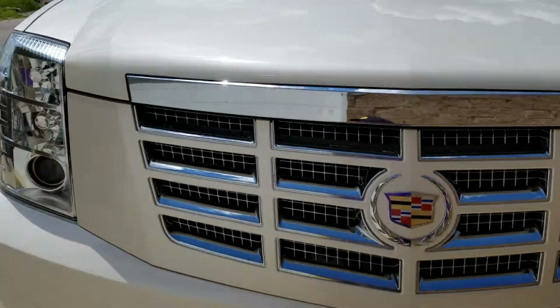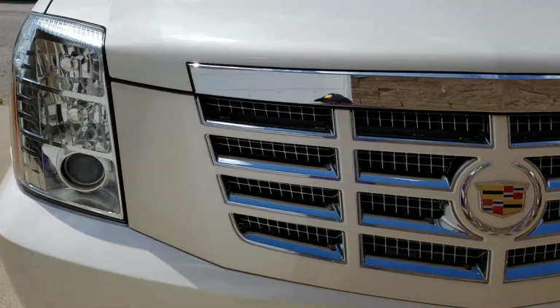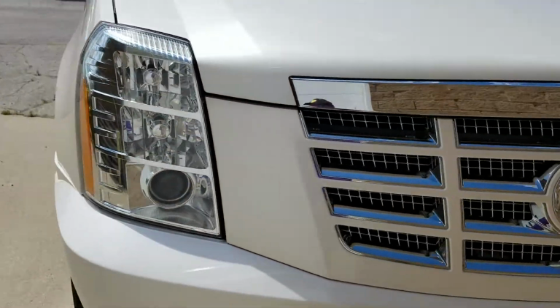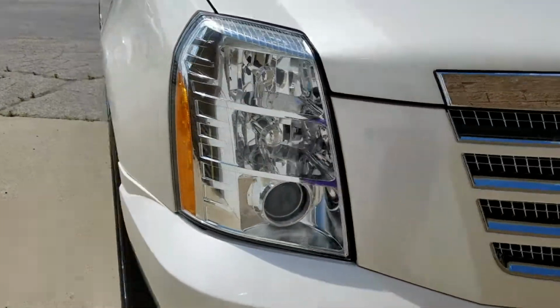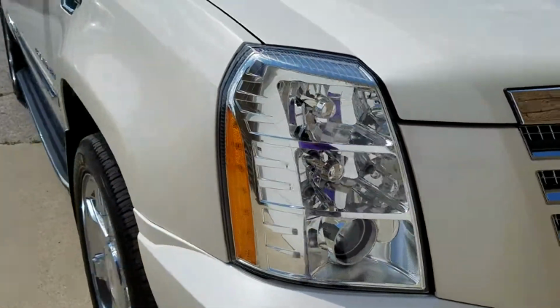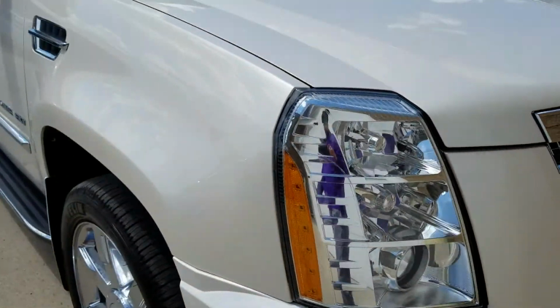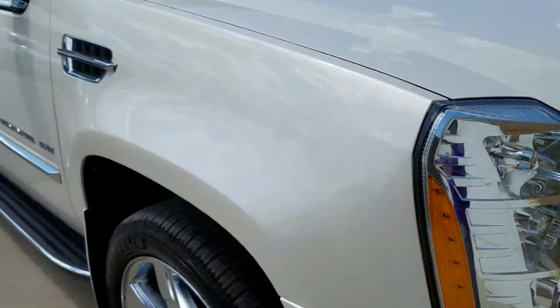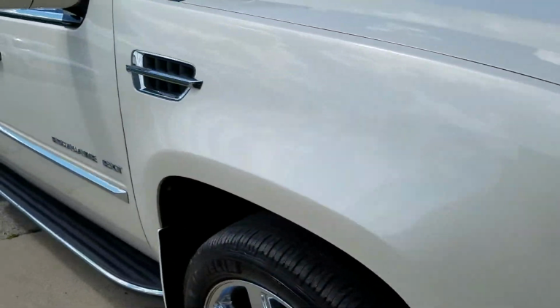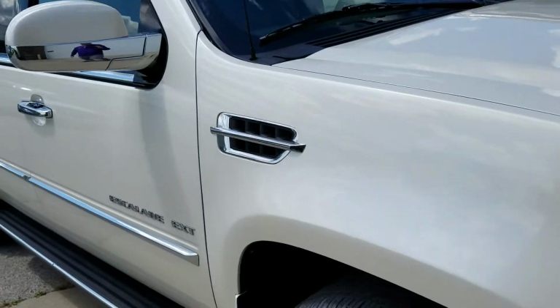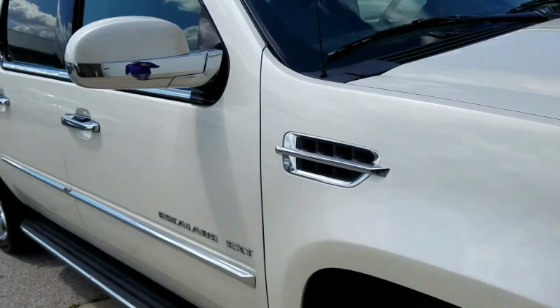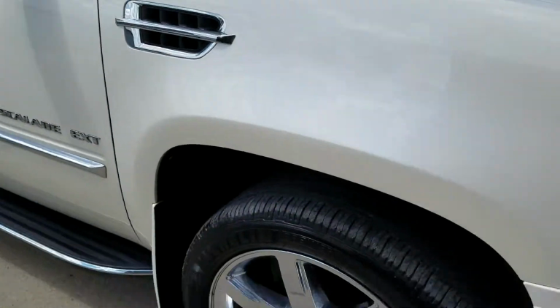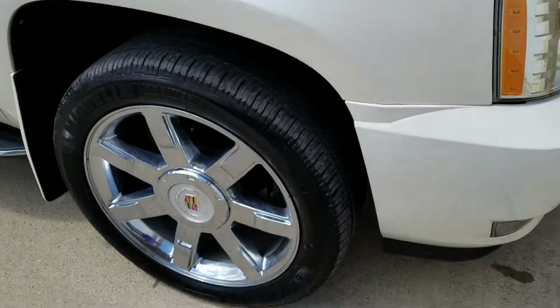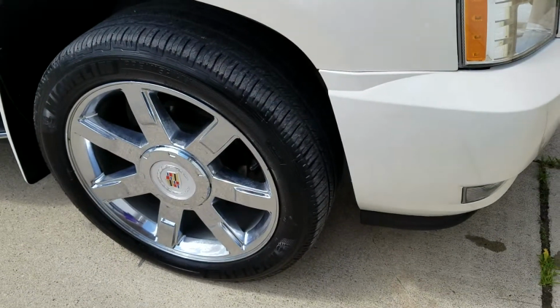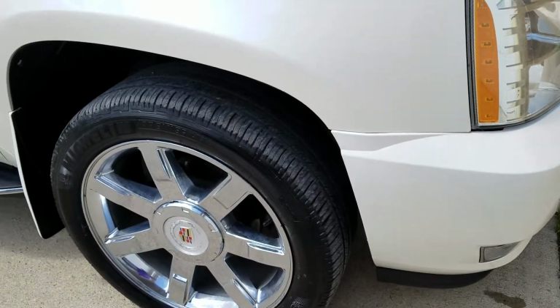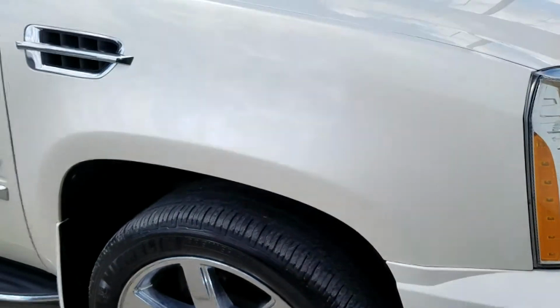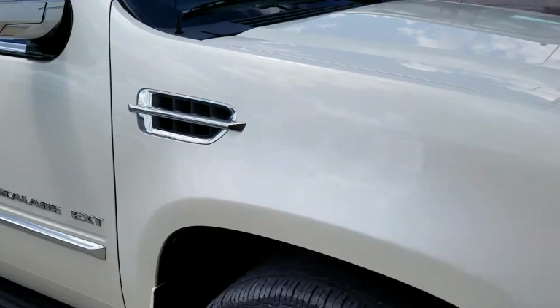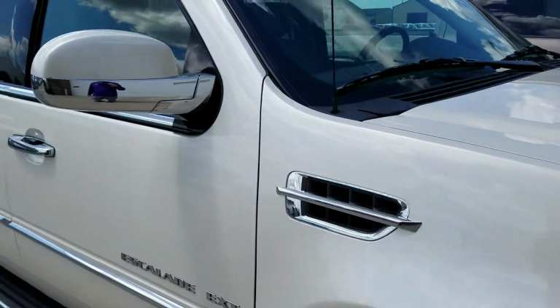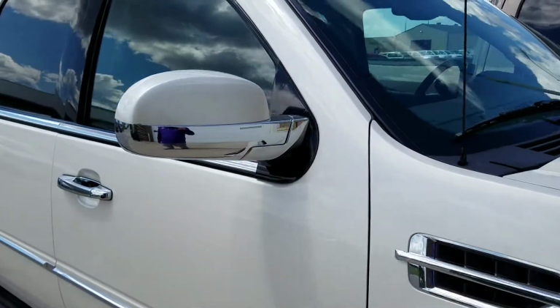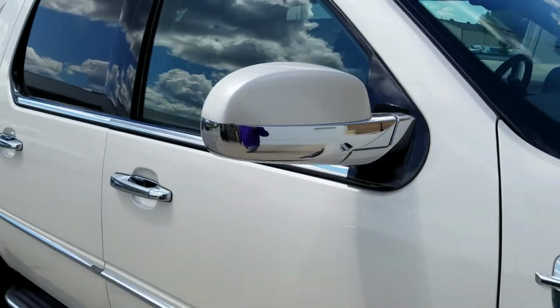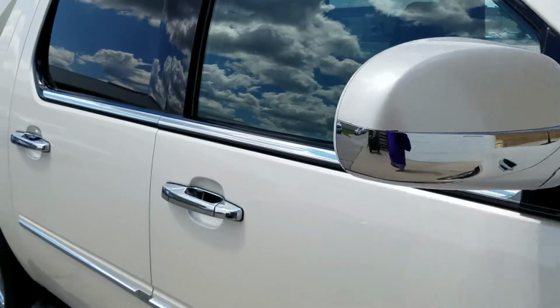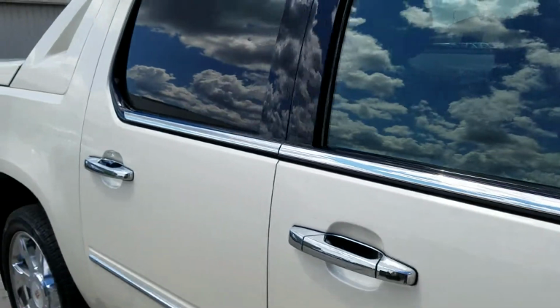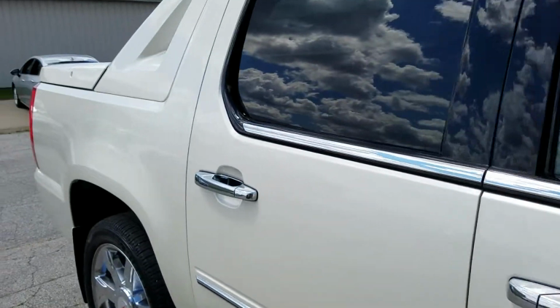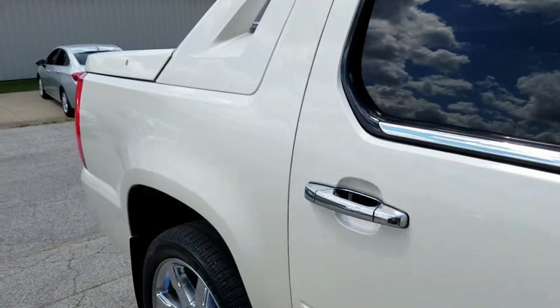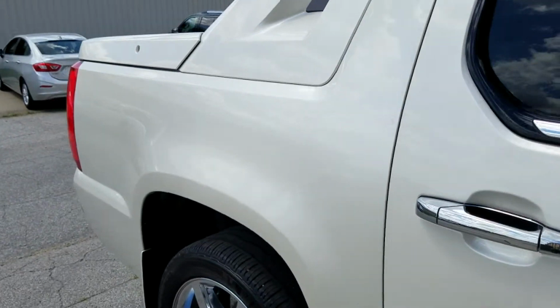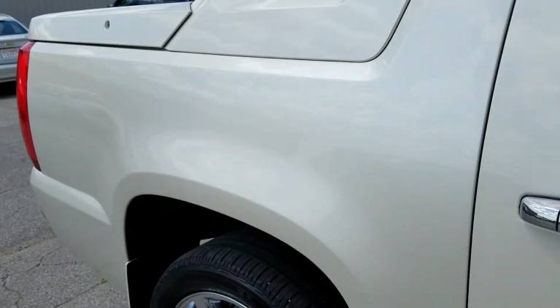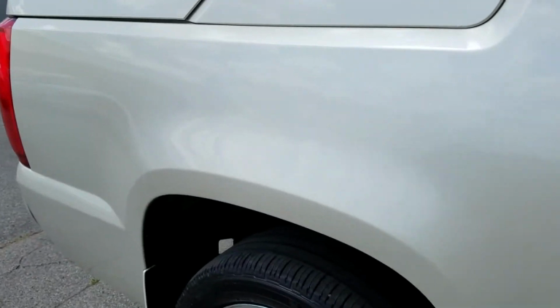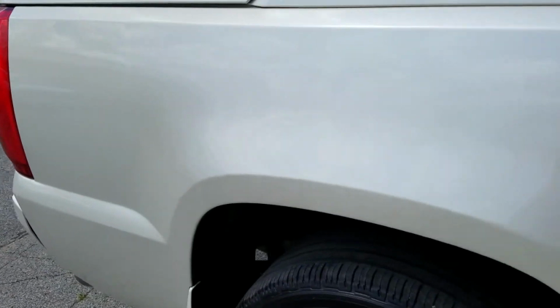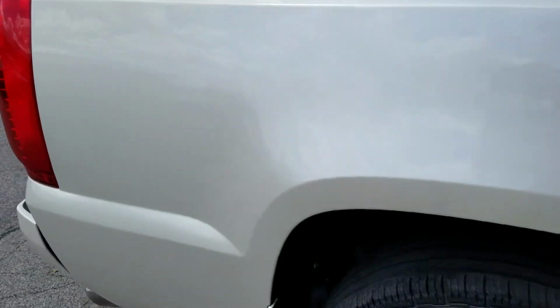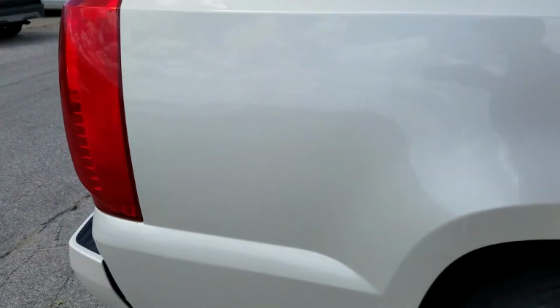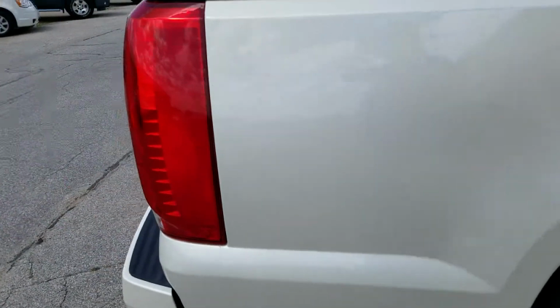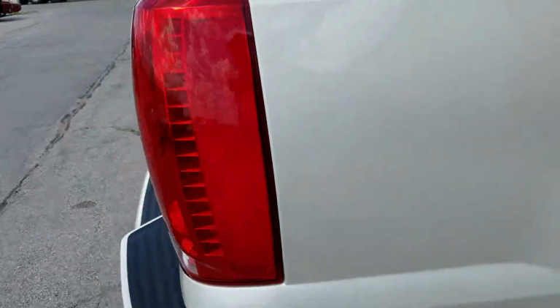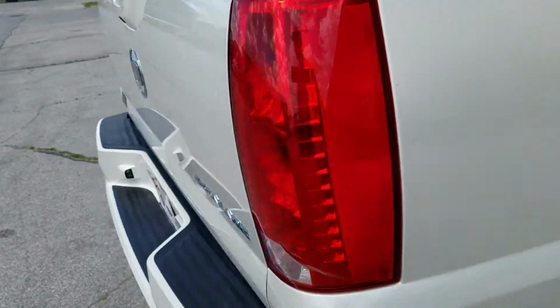Phenomenal shaped truck. One owner. Beautiful rims on it. It's got the Michelin tires on there. Really, really nice shaped truck from top to bottom.